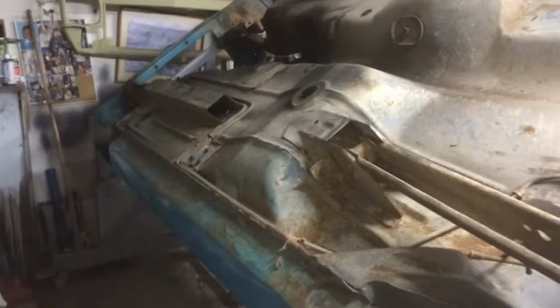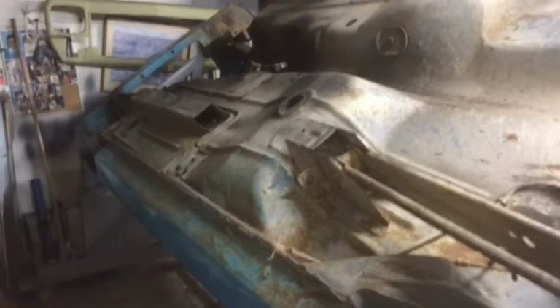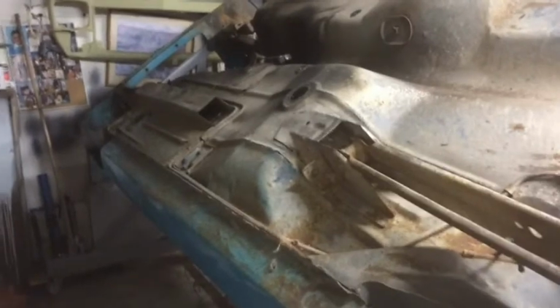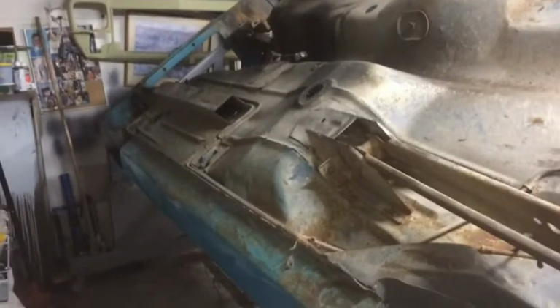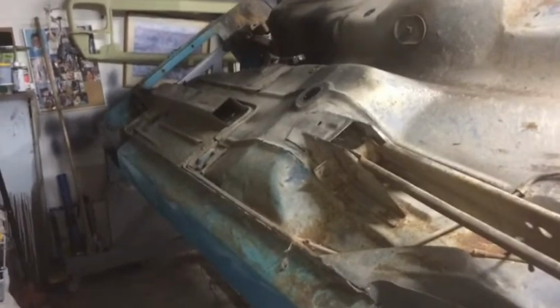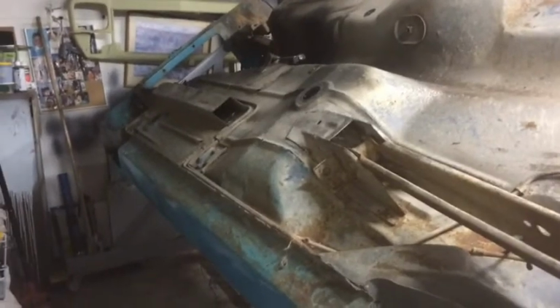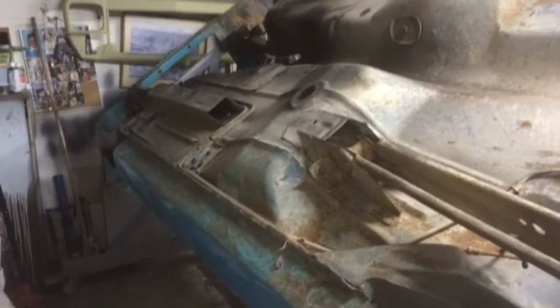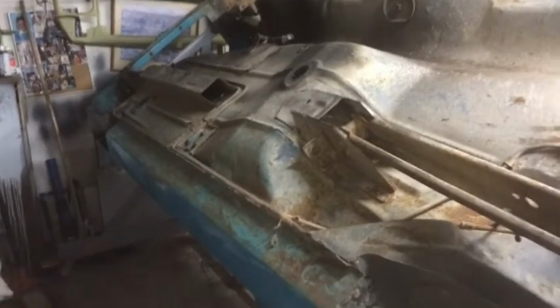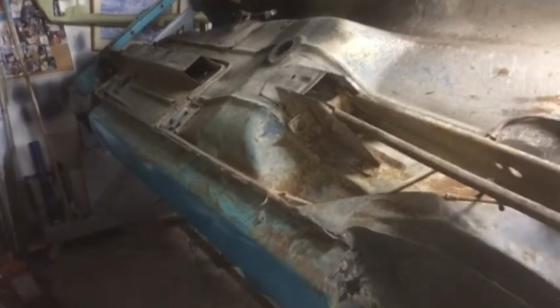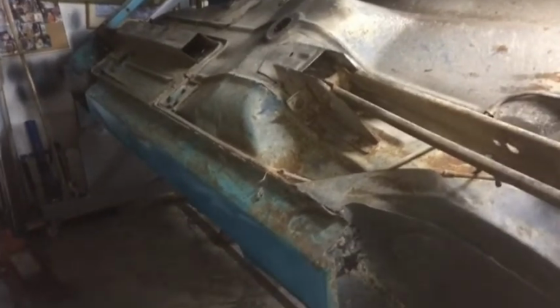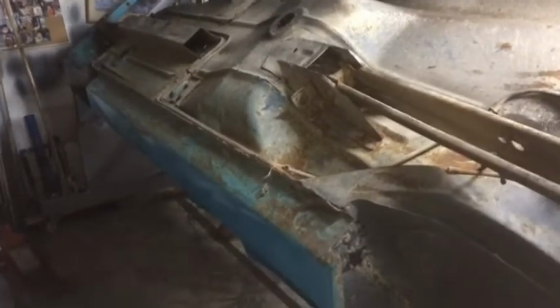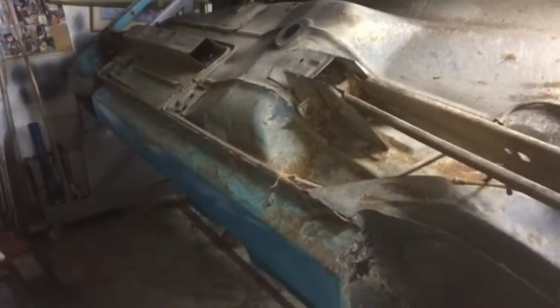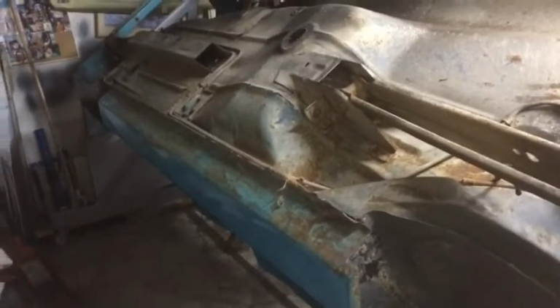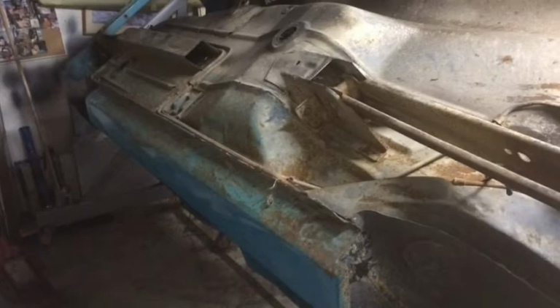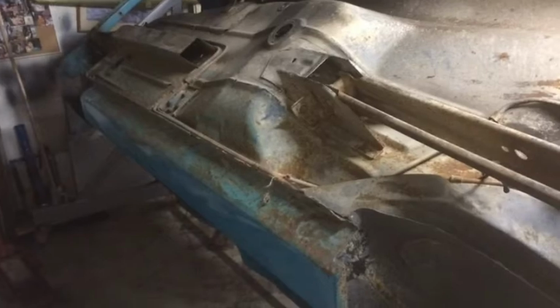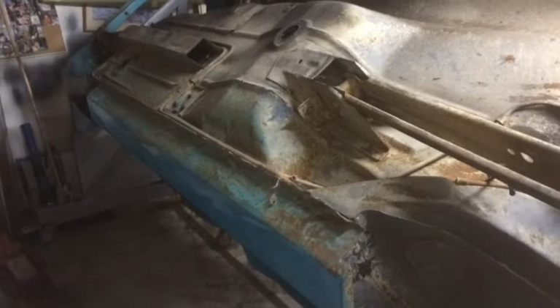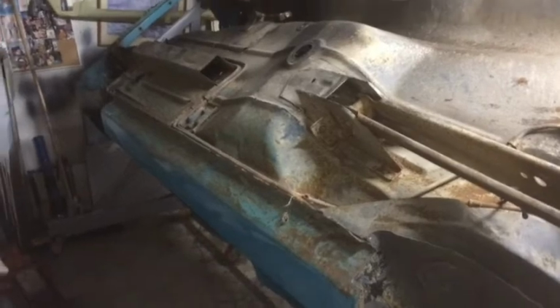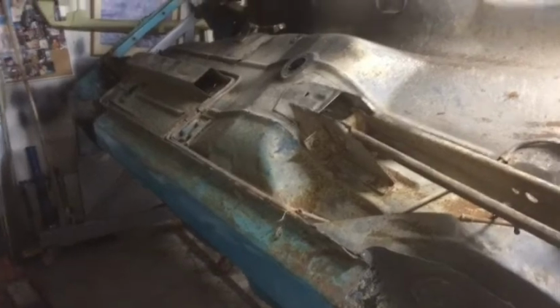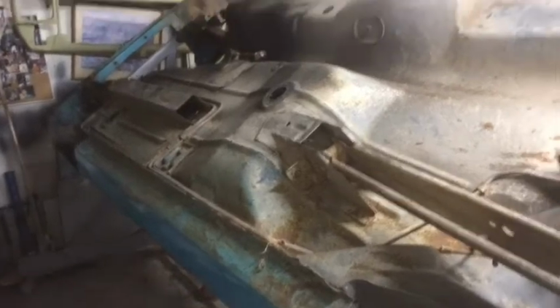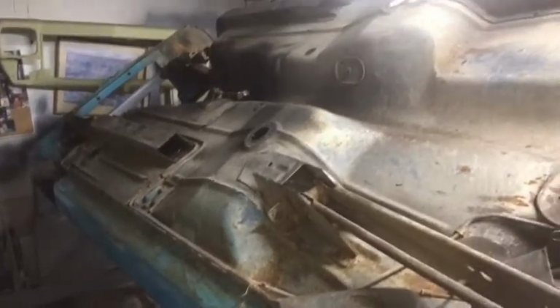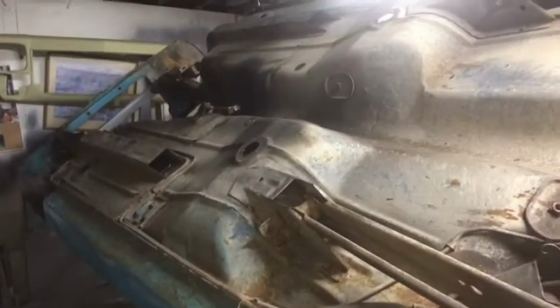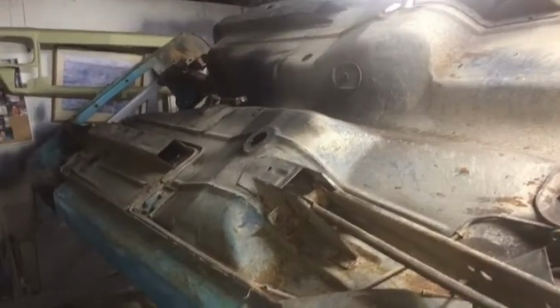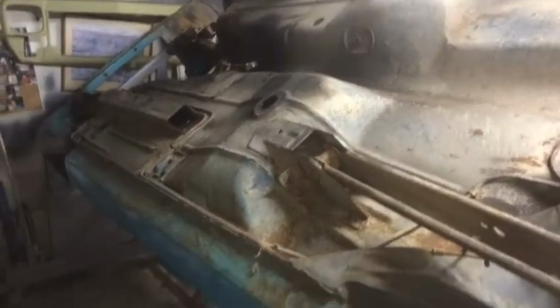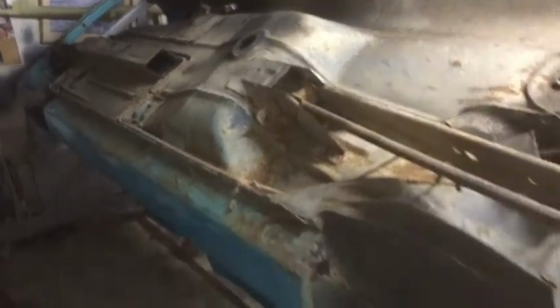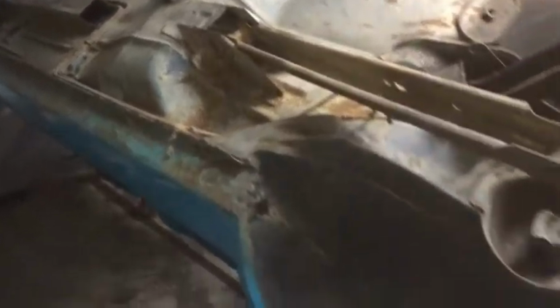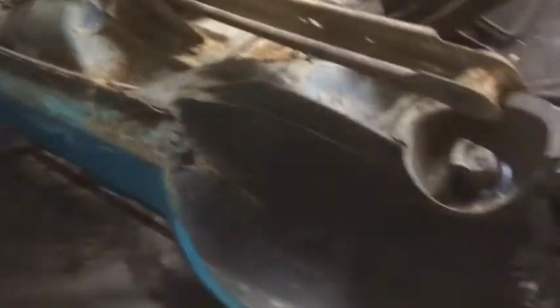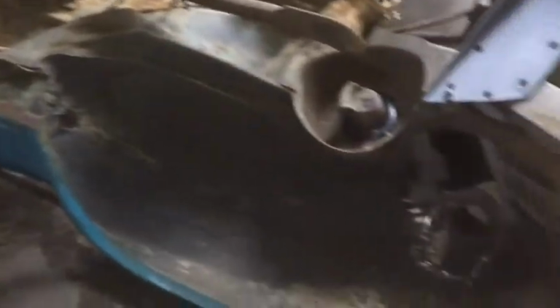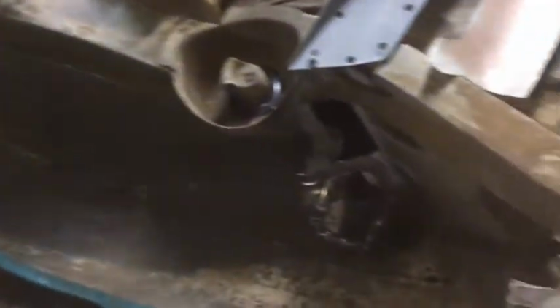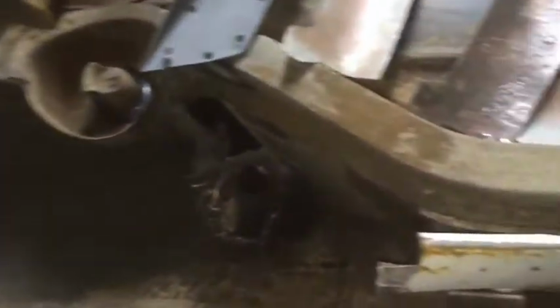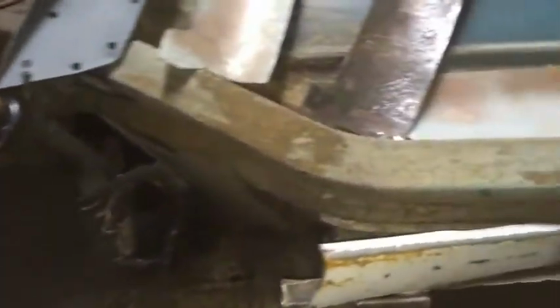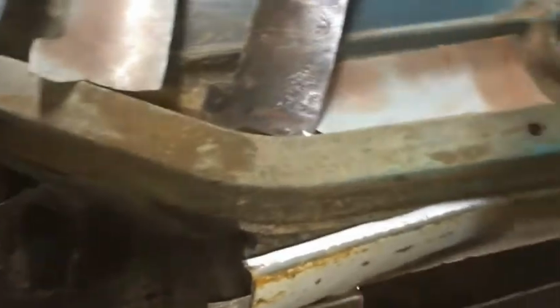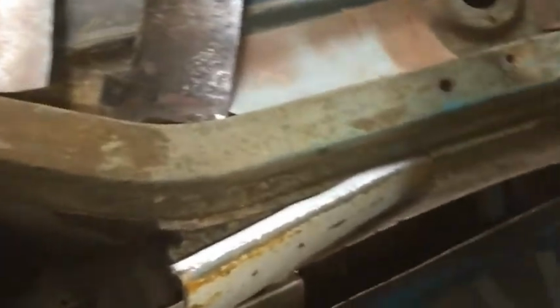G'day everyone. It's been about 7 months since I've touched the Tirana, so I thought I'd better get back into it. I've finally got it on the rotisserie as you can see - upside down, now it's easy to work on.